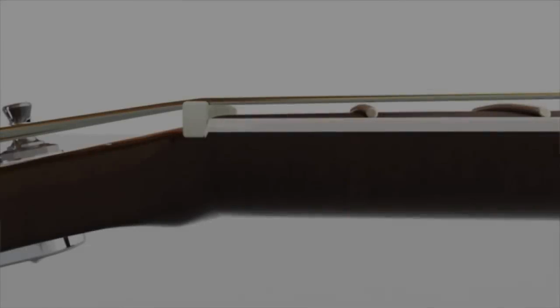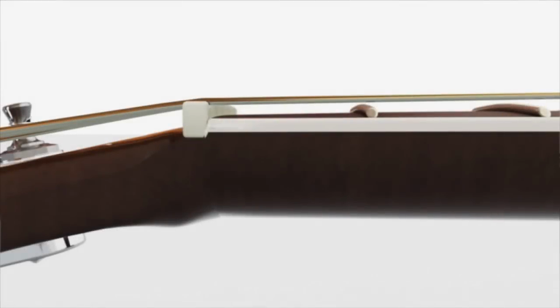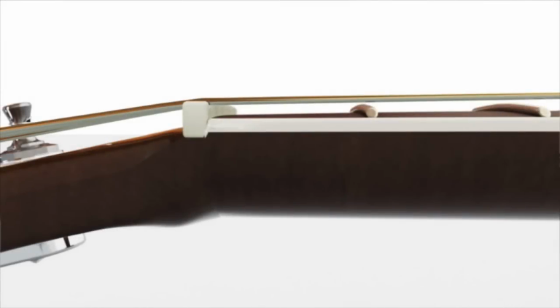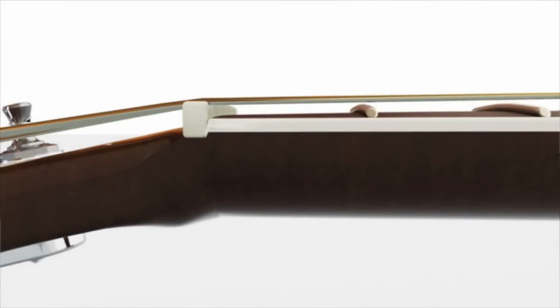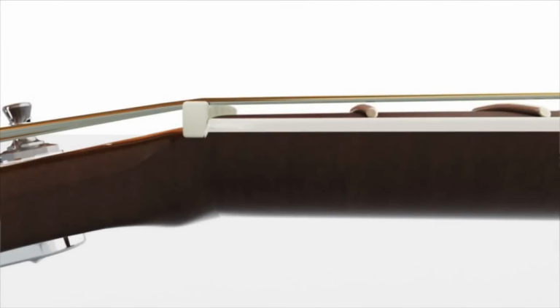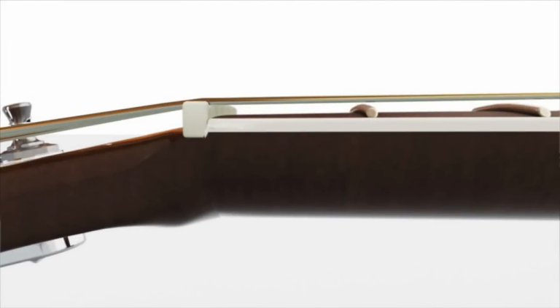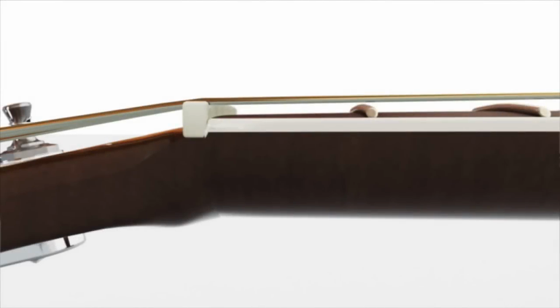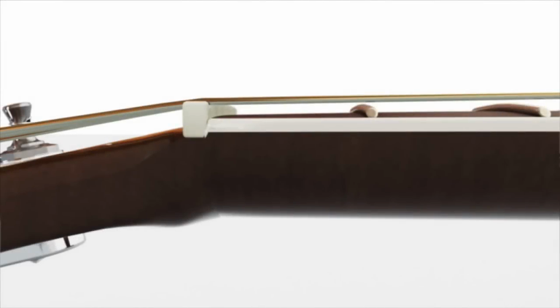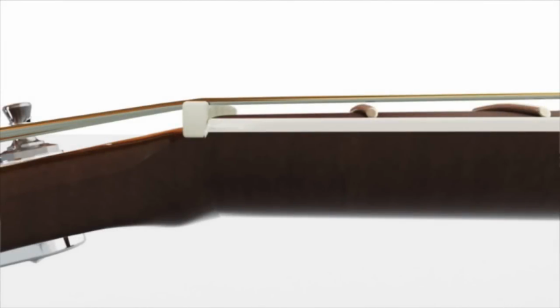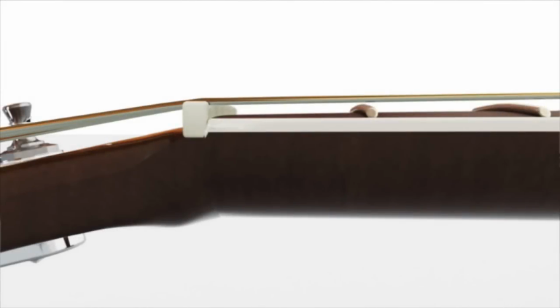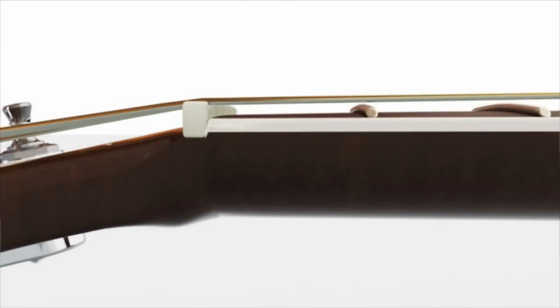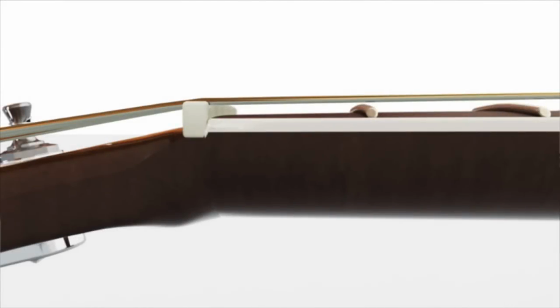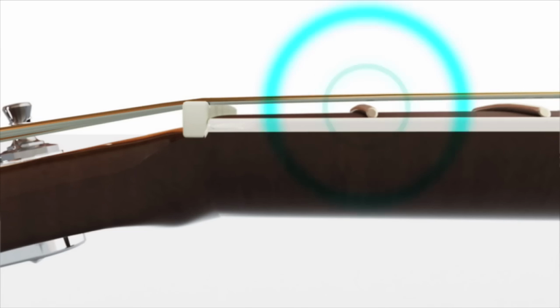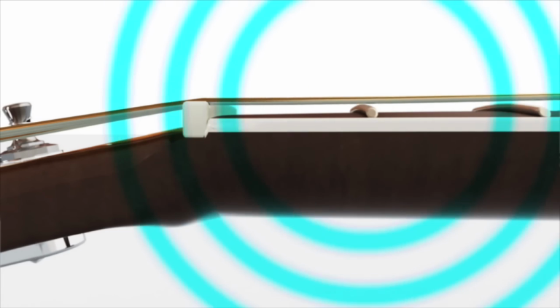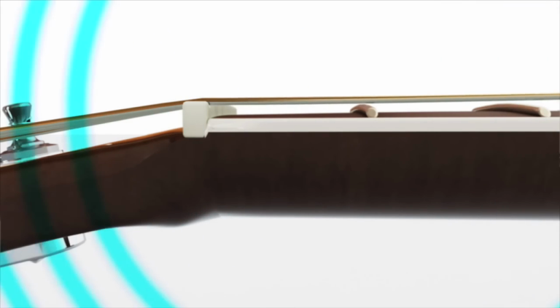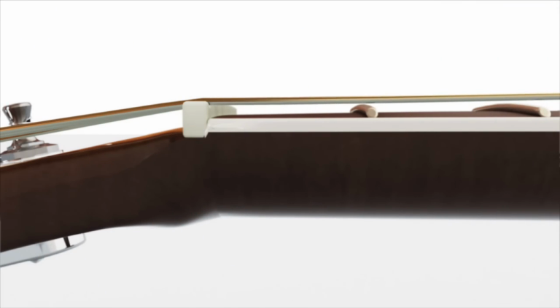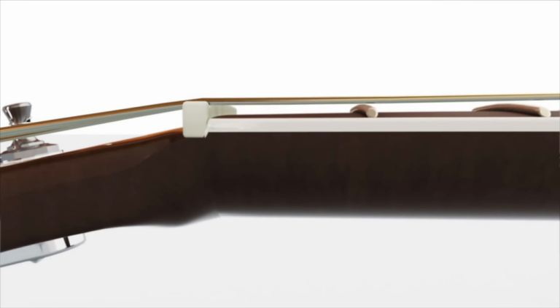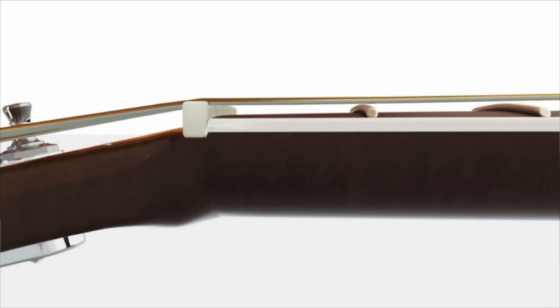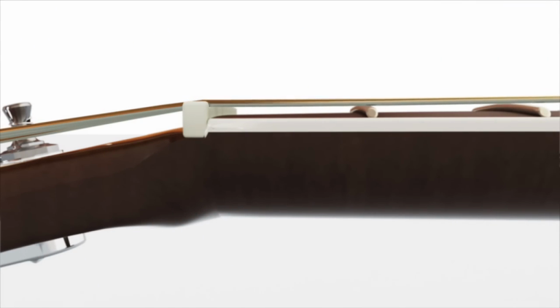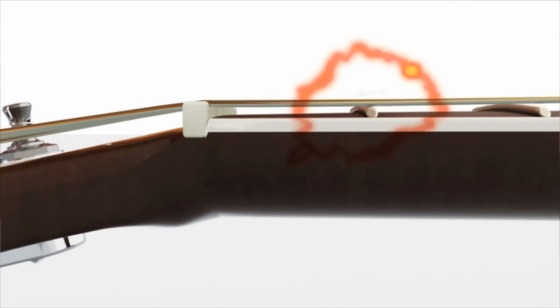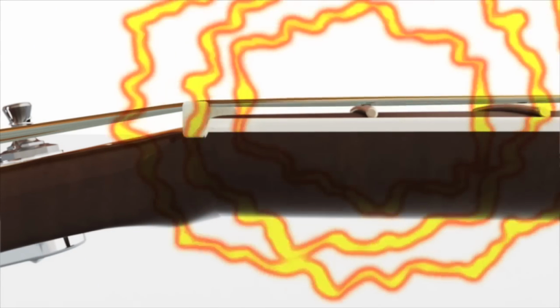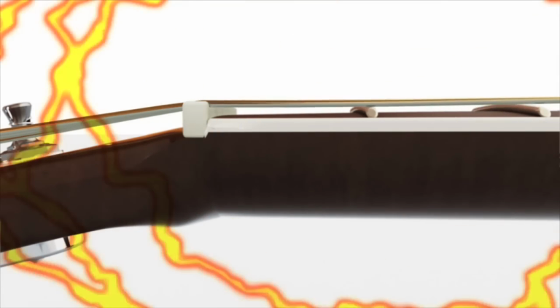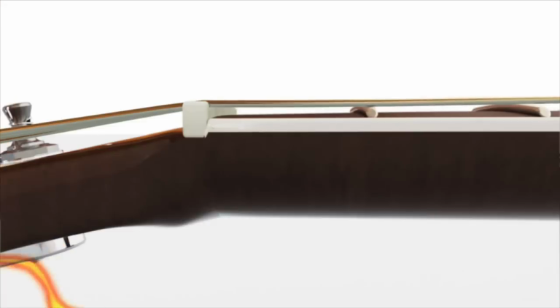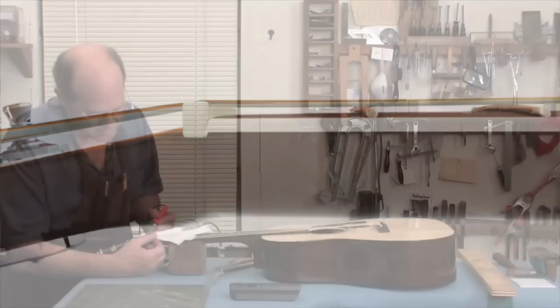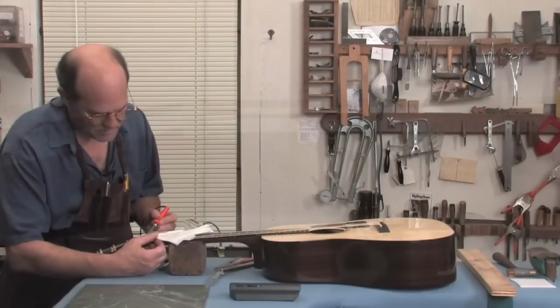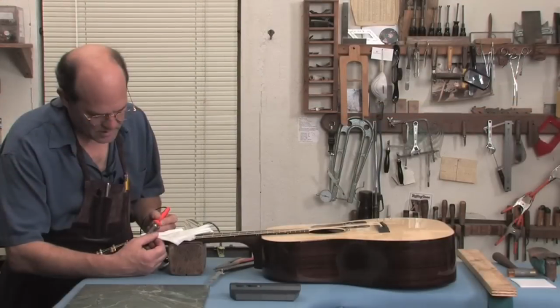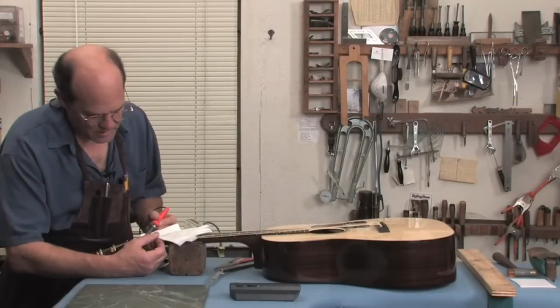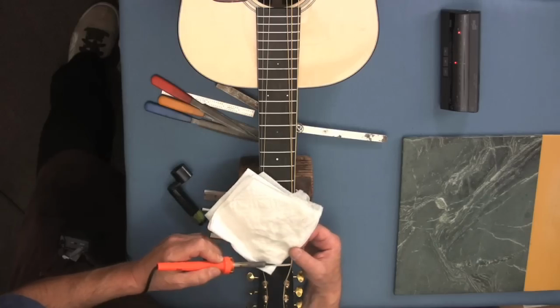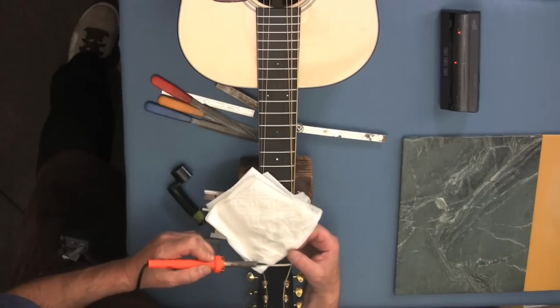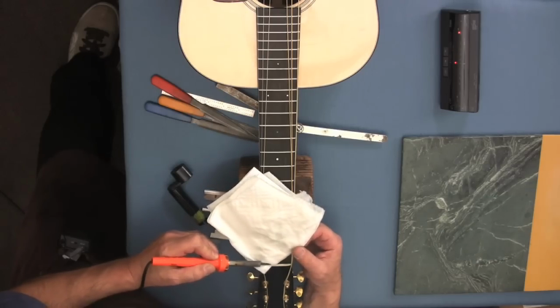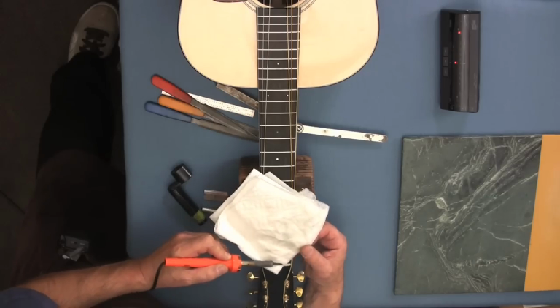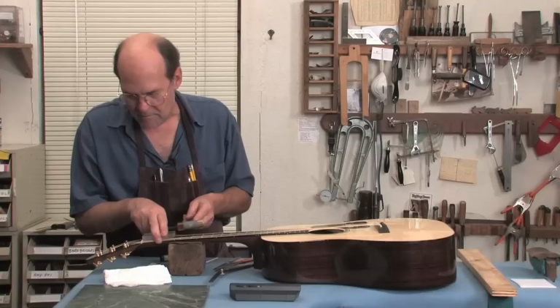Let's say your strings are too low at the nut. Chances are you're probably noticing a little fret buzz when you're playing your guitar. There are two methods for dealing with this problem. You can either use a shim to raise the nut, or you can completely replace the nut.